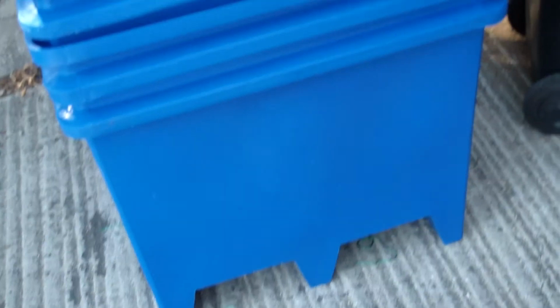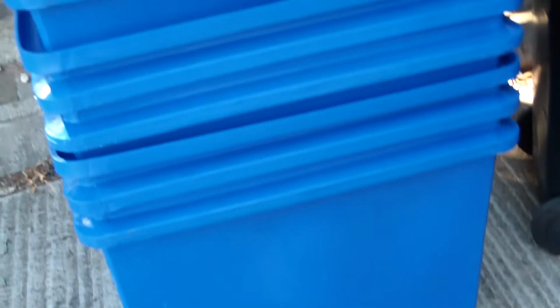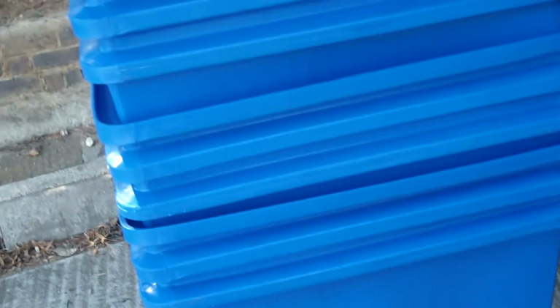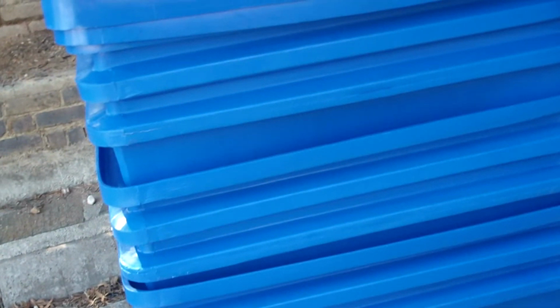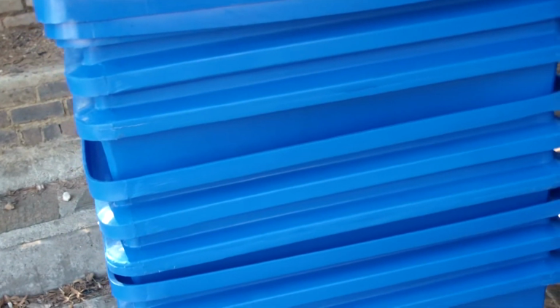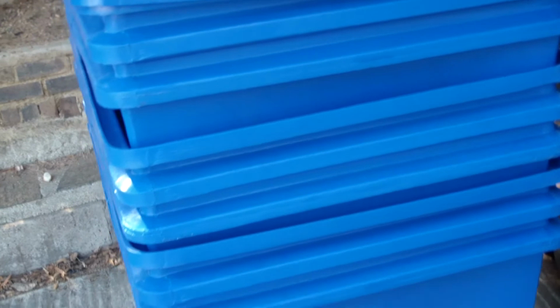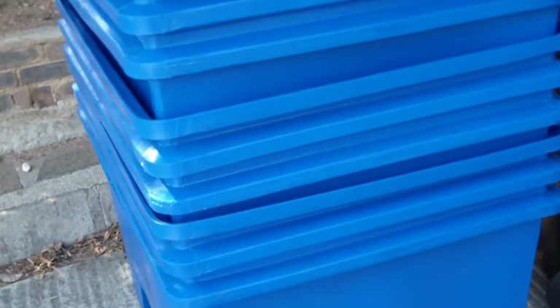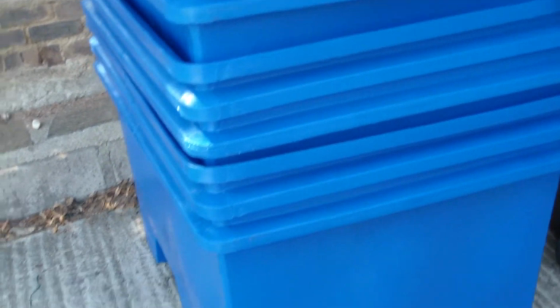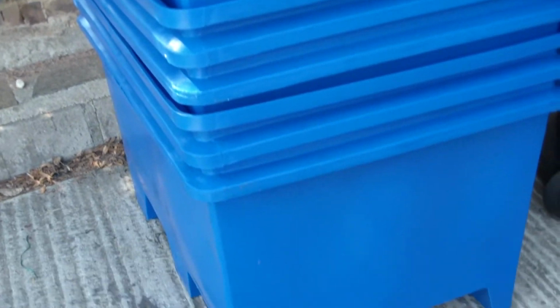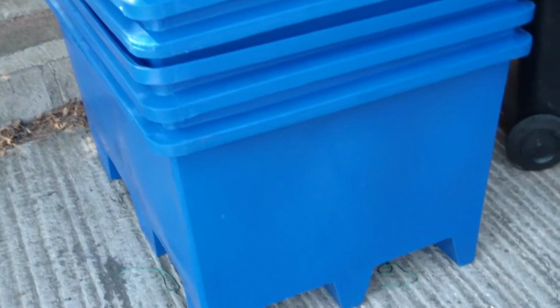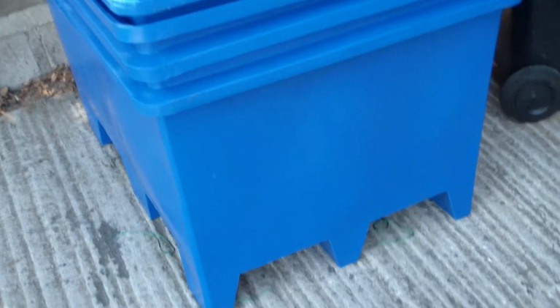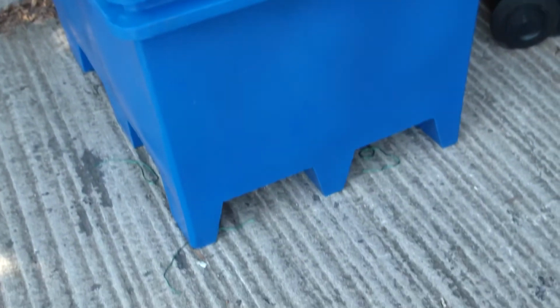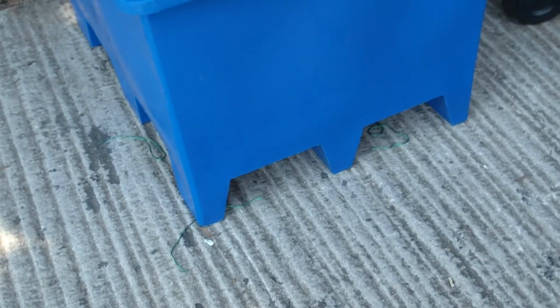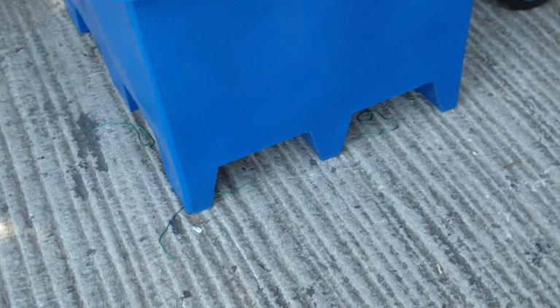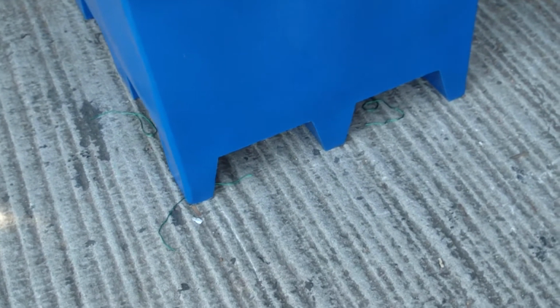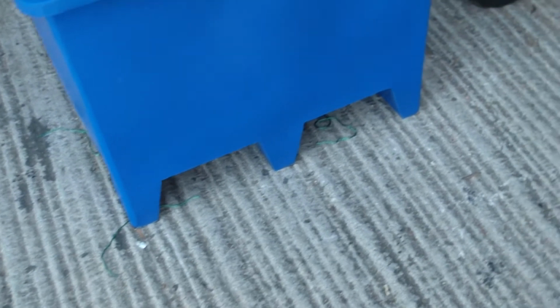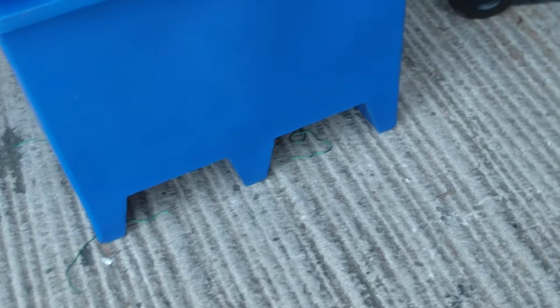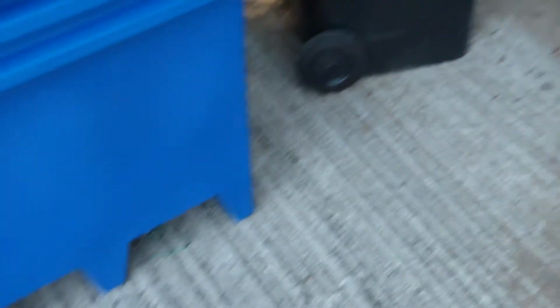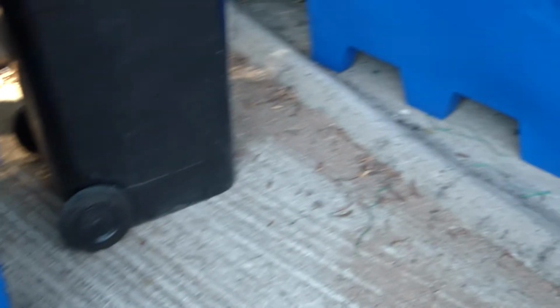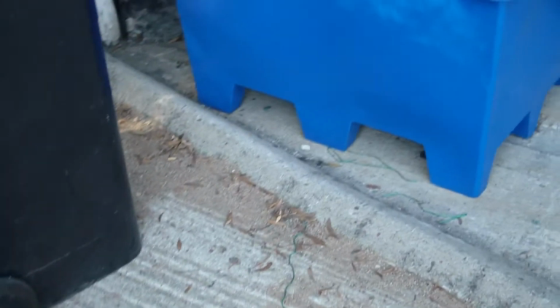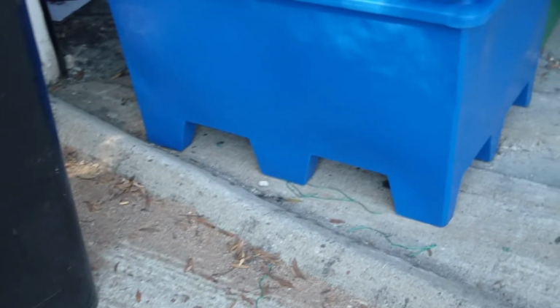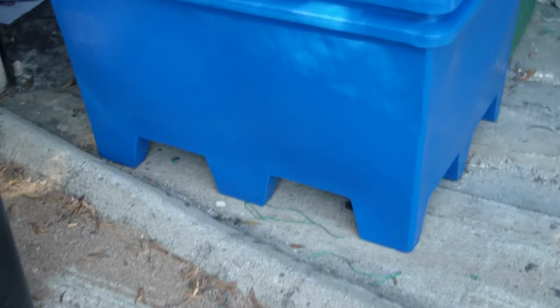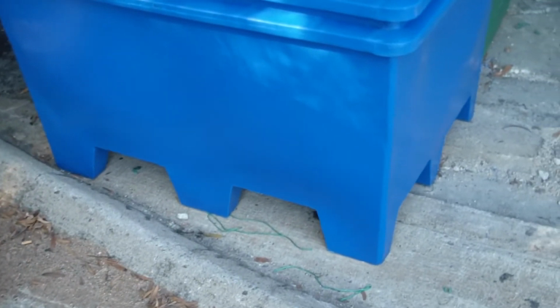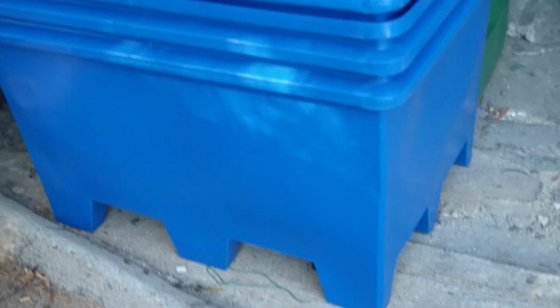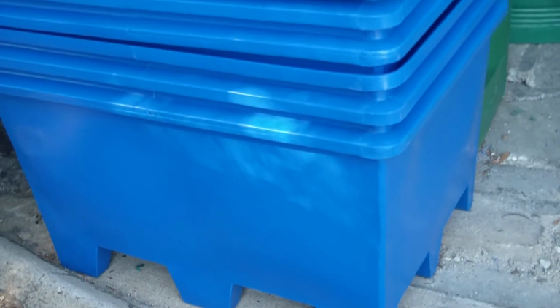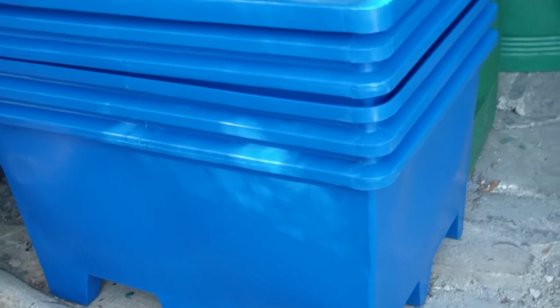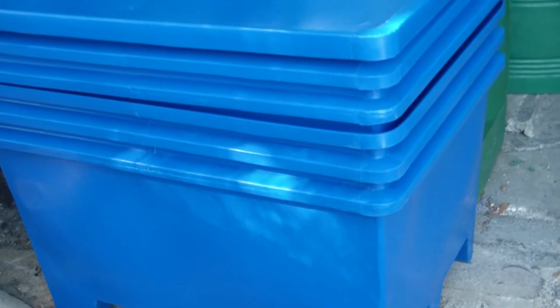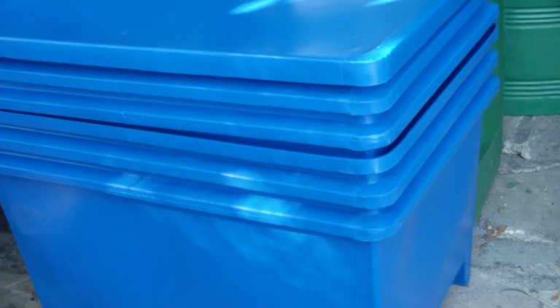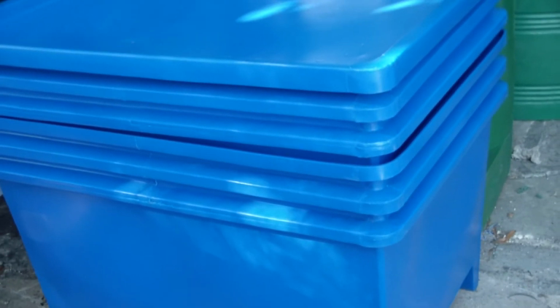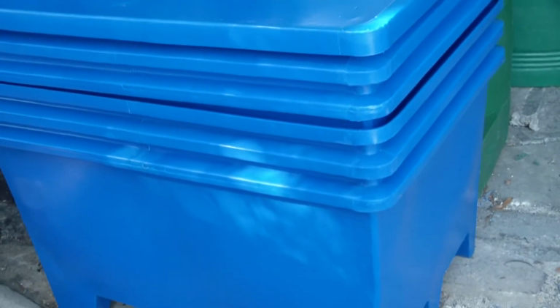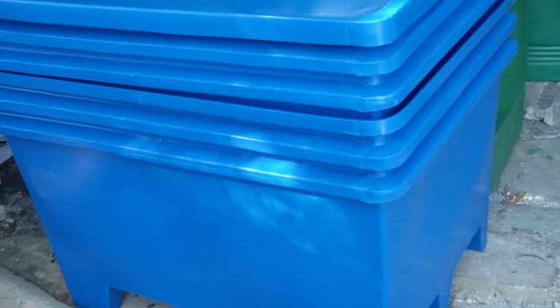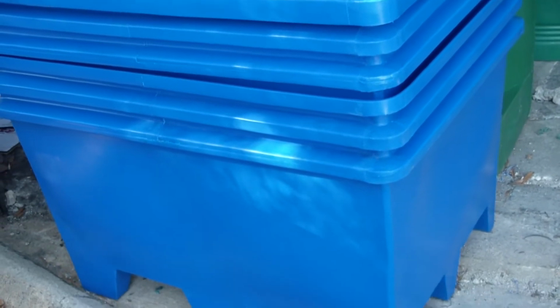This bulk box is a stackable container designed to be lifted by forklifts. As you can see underneath, it's designed for the forklift to go into, and when not in use they nest inside each other to save space.